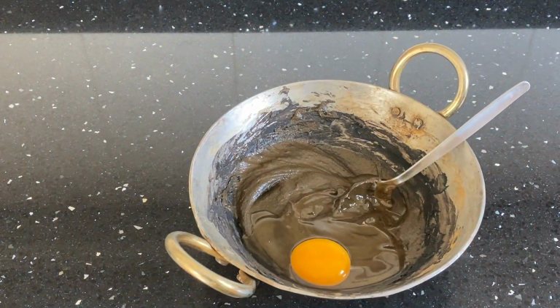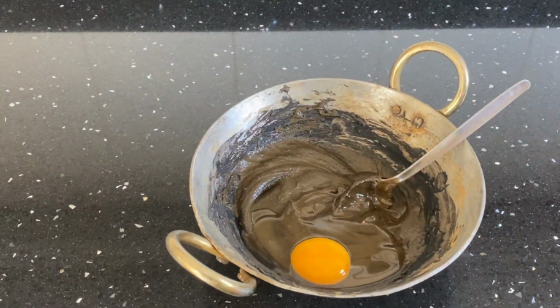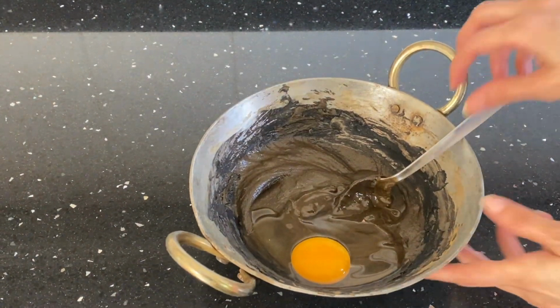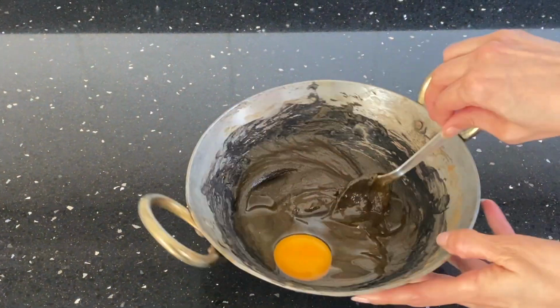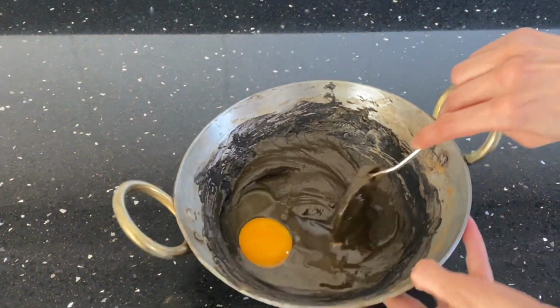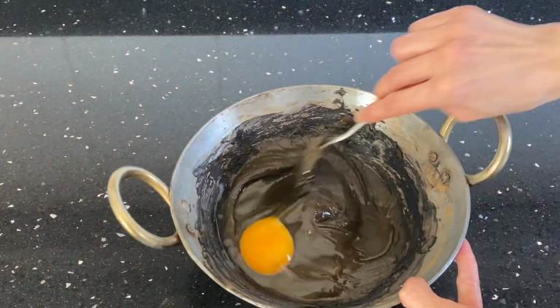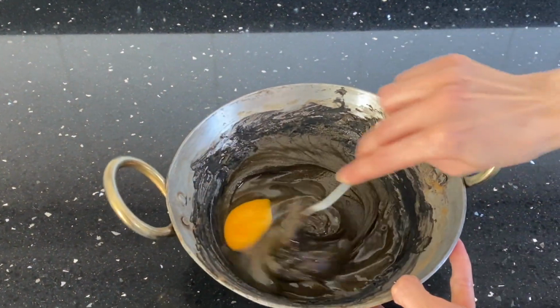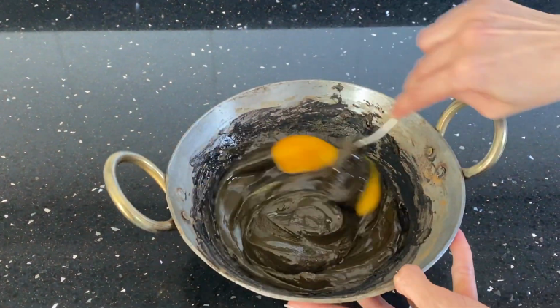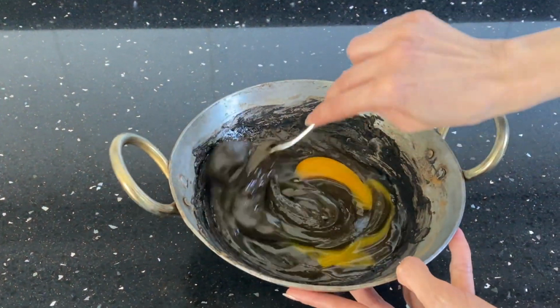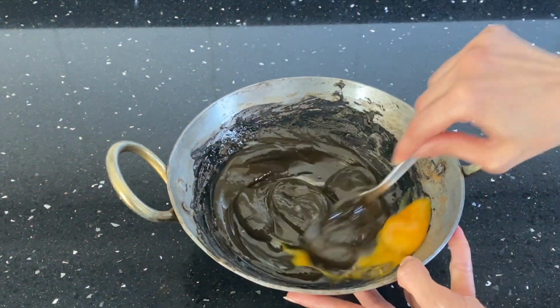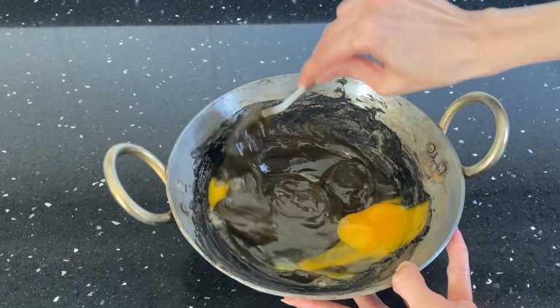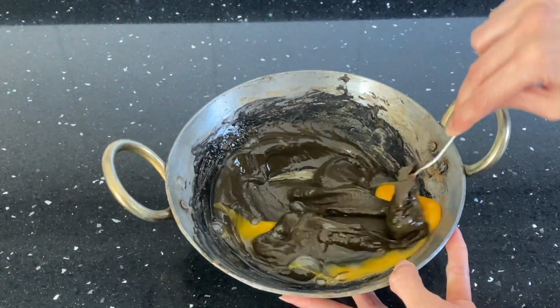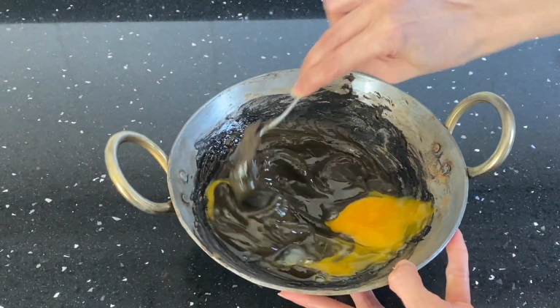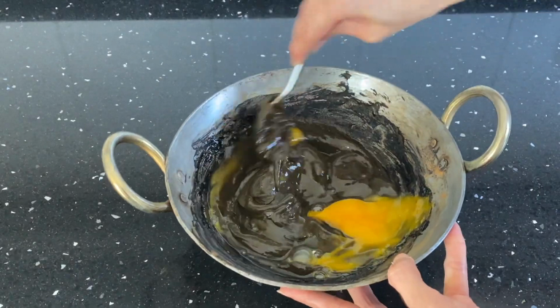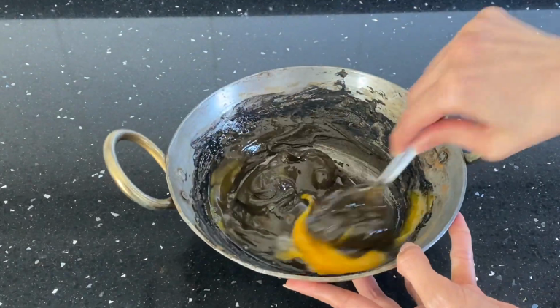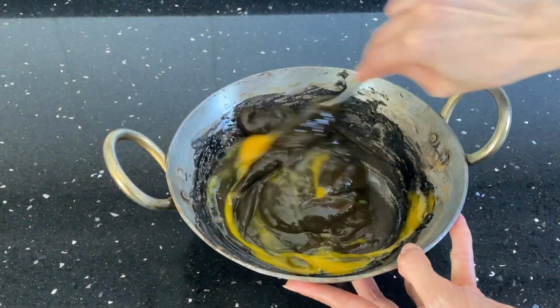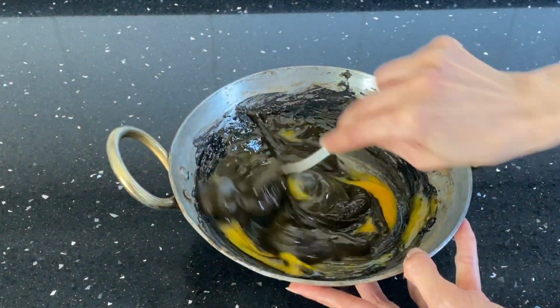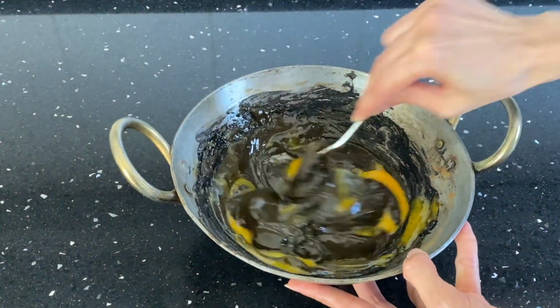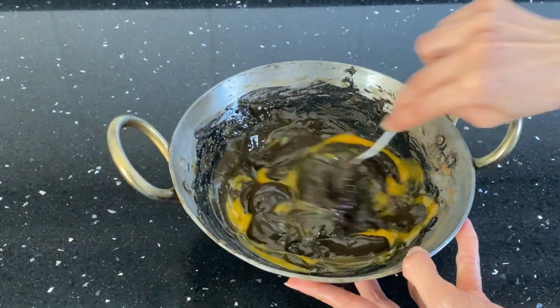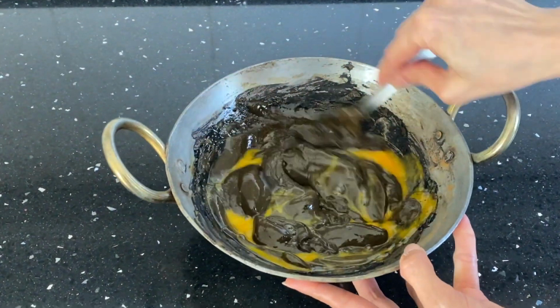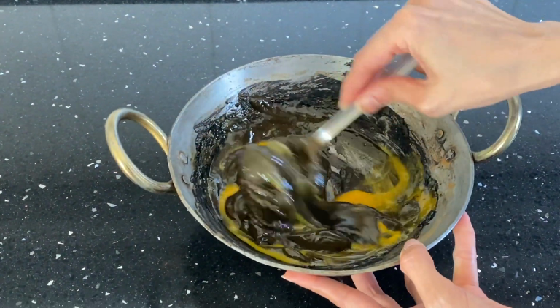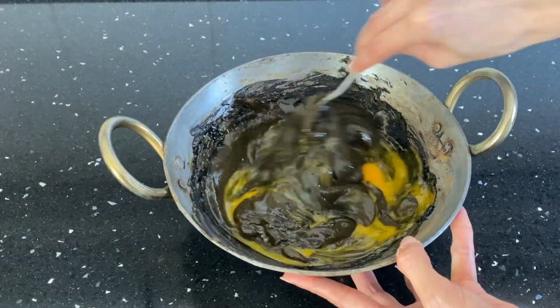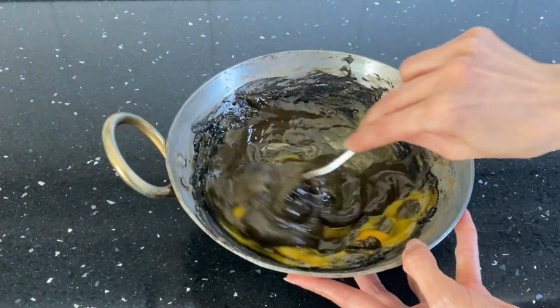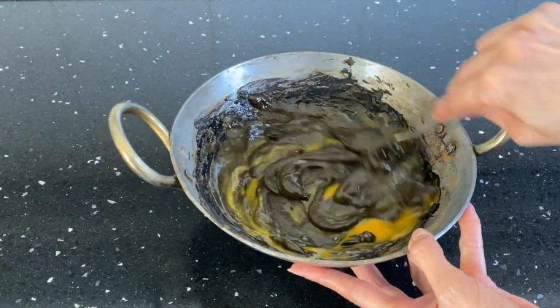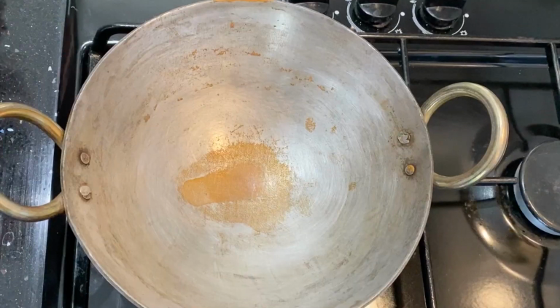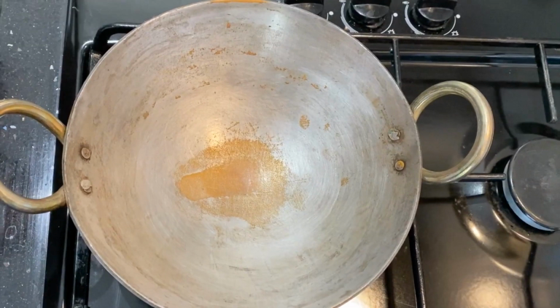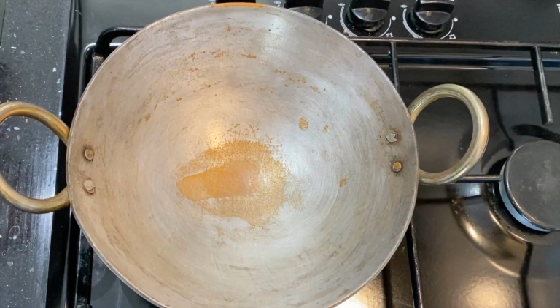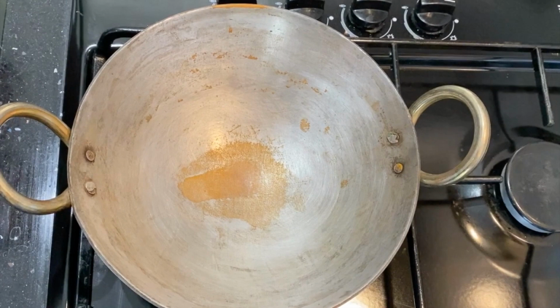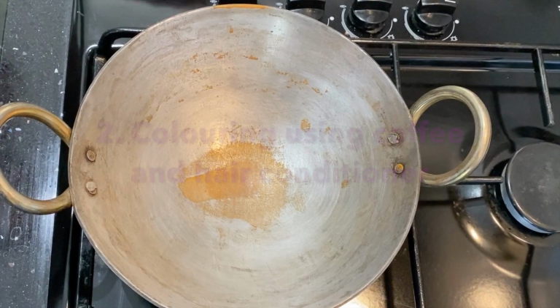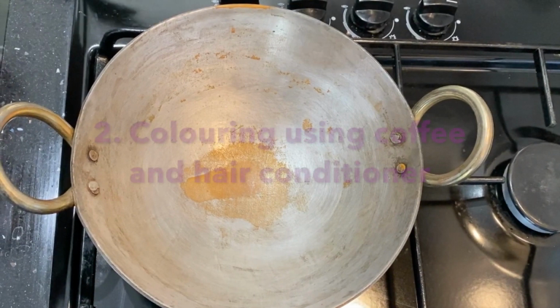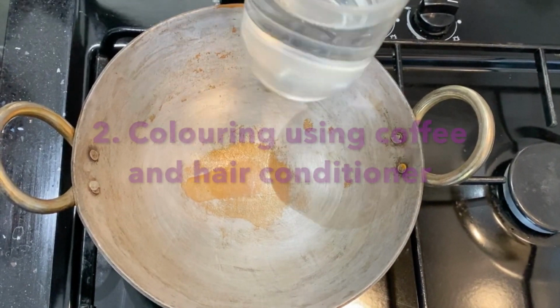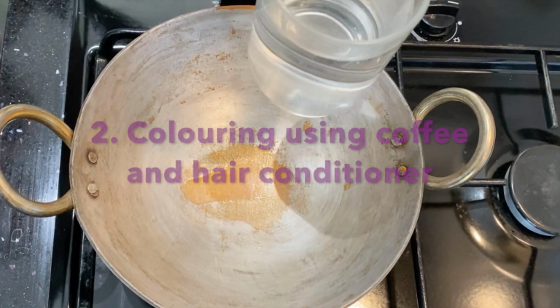Apply this mixture to your hair and leave it for about one to two hours, then wash it with a mild shampoo and conditioner. If you don't like henna, you can use the second method of coloring hair using coffee and hair conditioner.